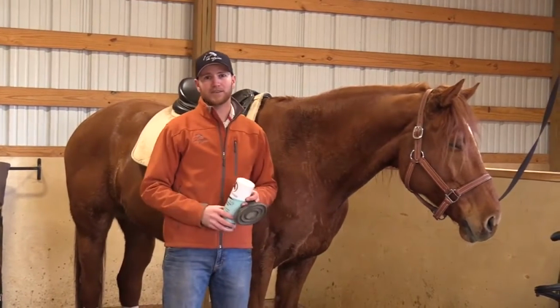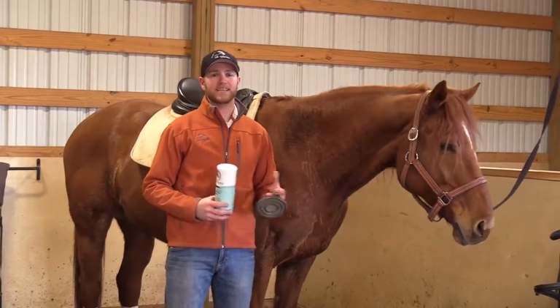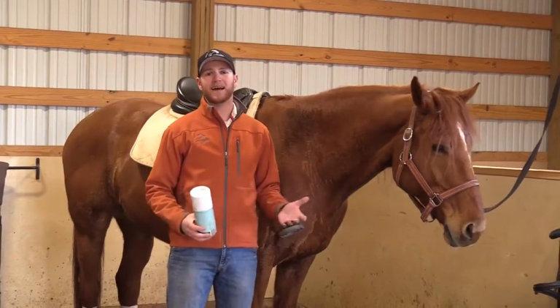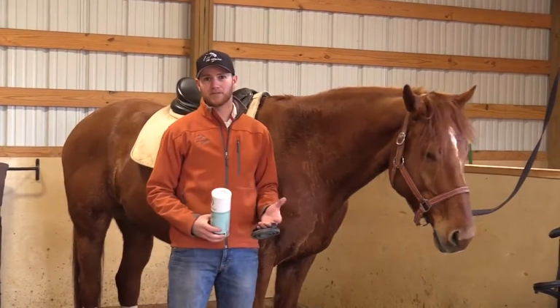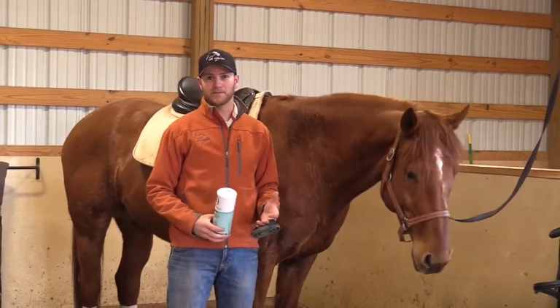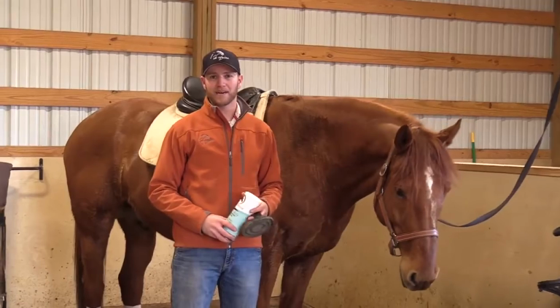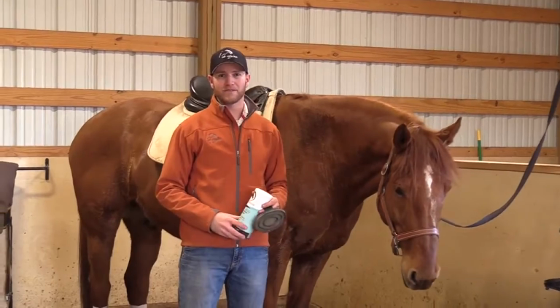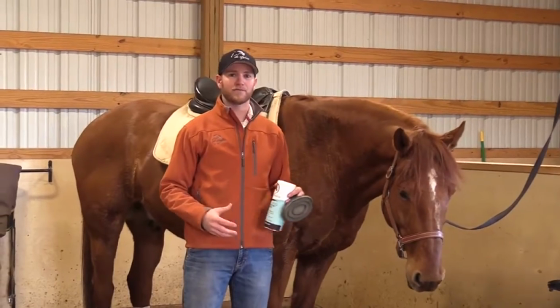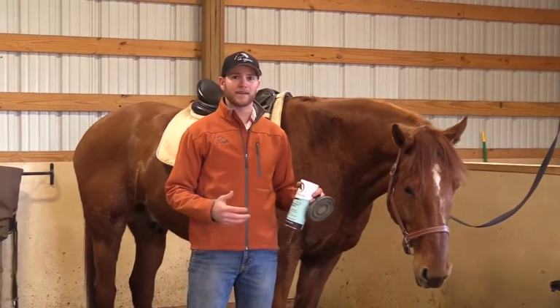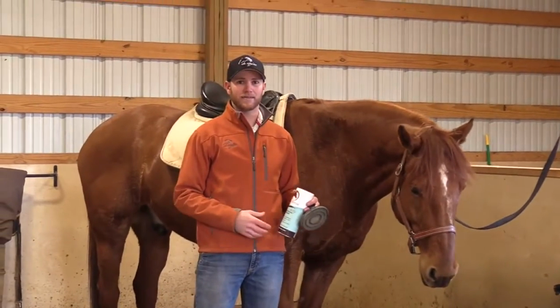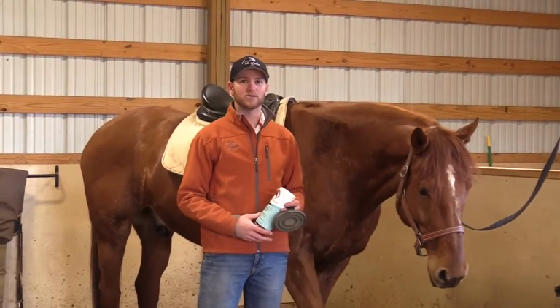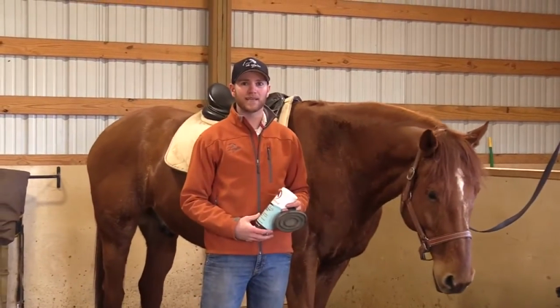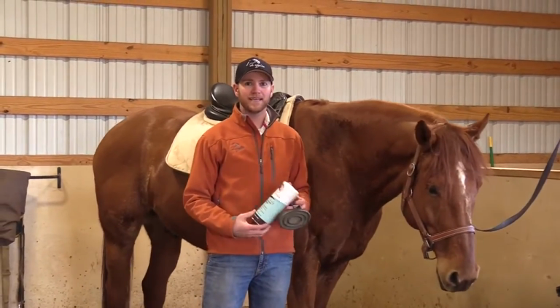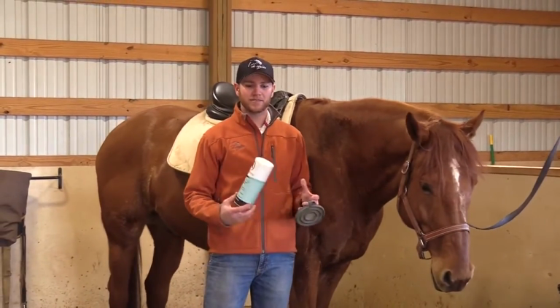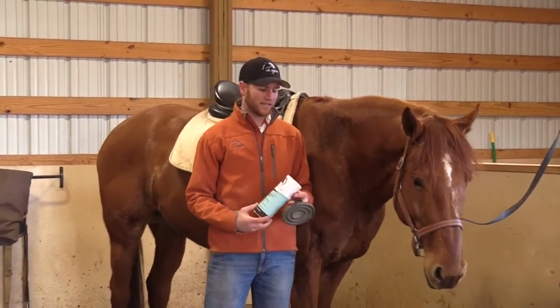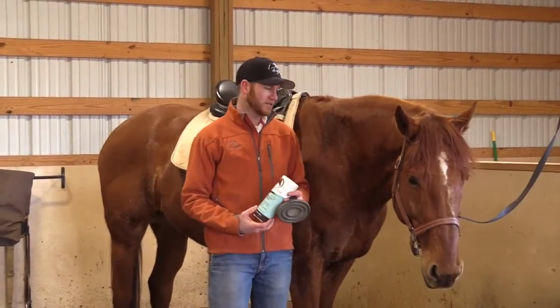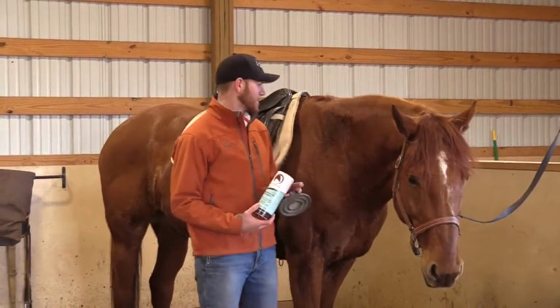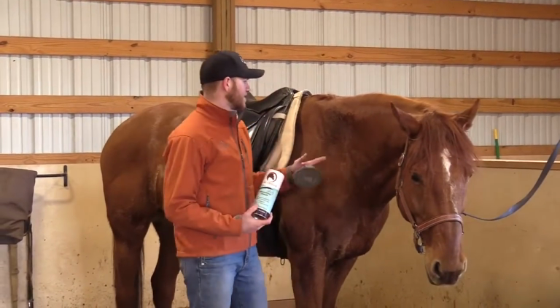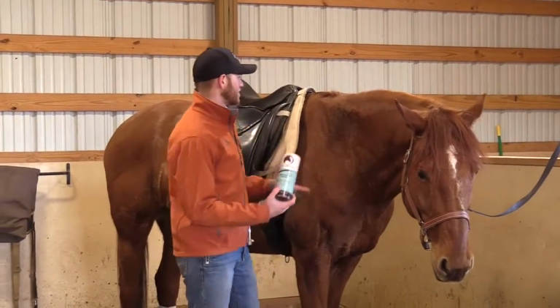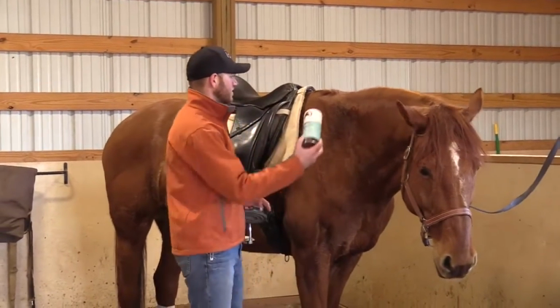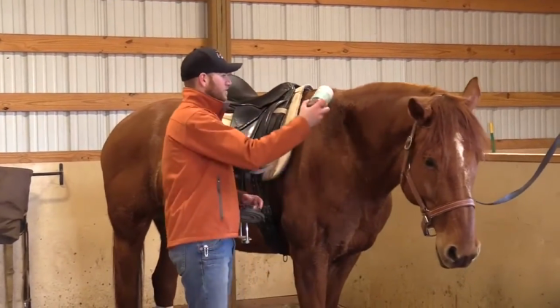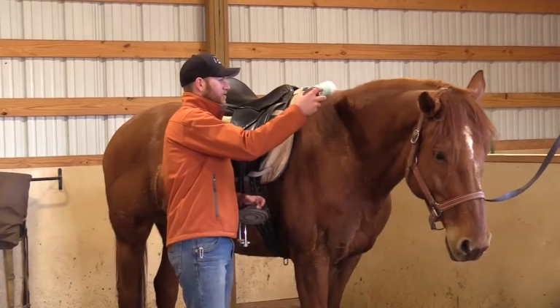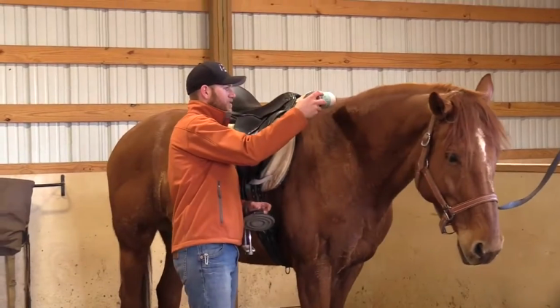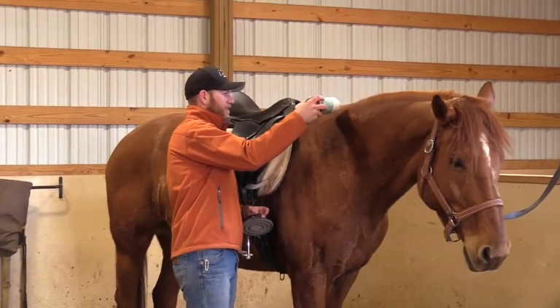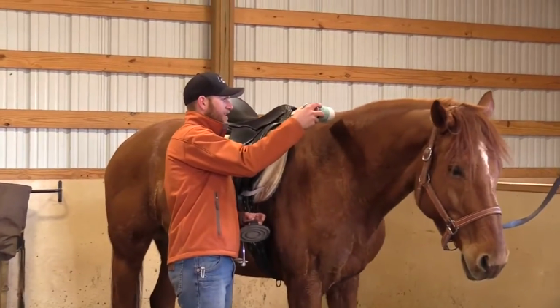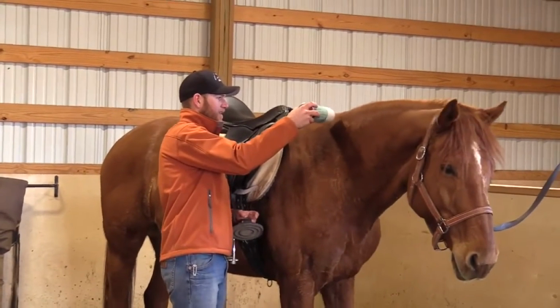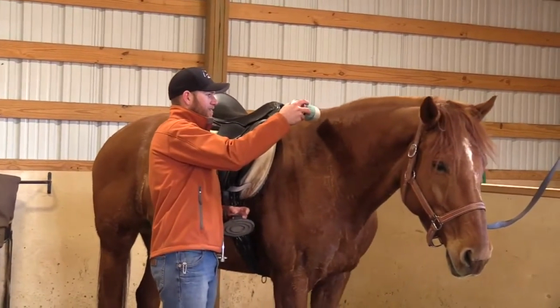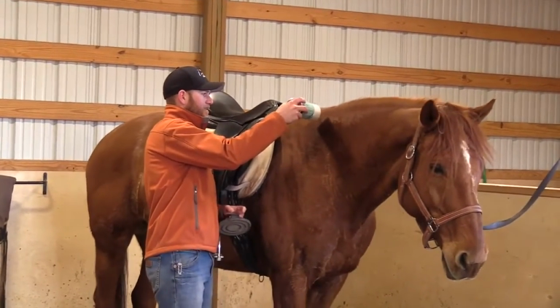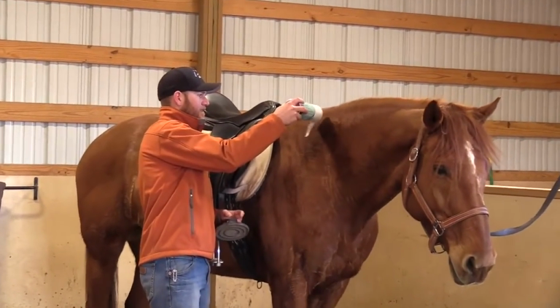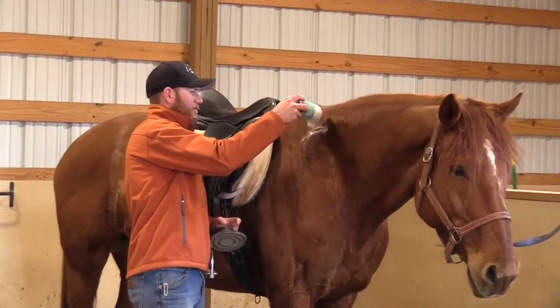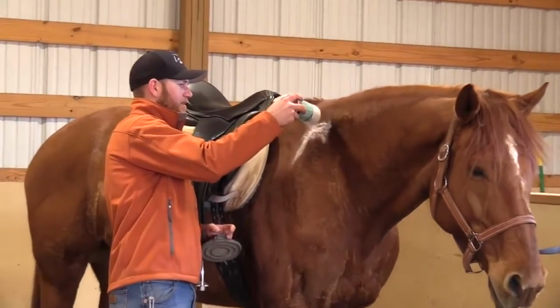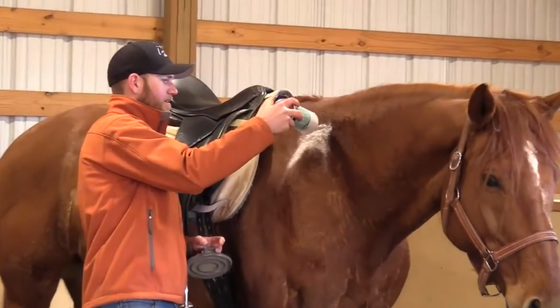We don't have to take an hour to cool them down. We don't have to worry about getting them too sweaty. So here's how it works — you just apply it where your horse is sweaty and sprinkle it on.